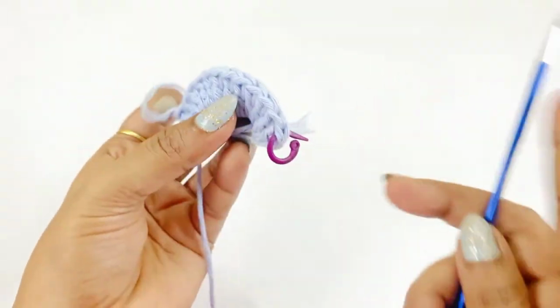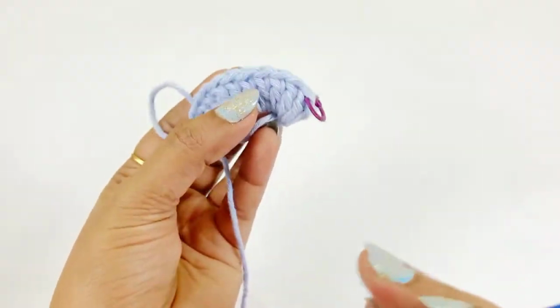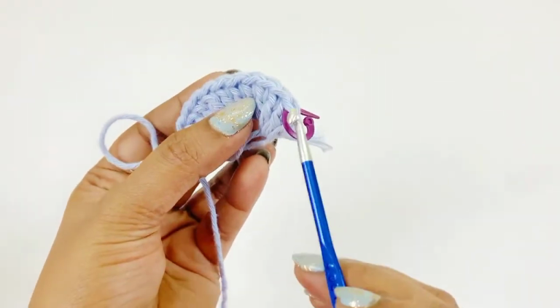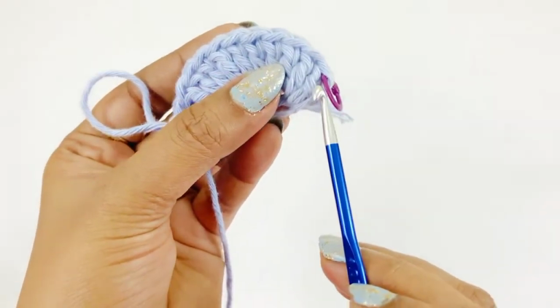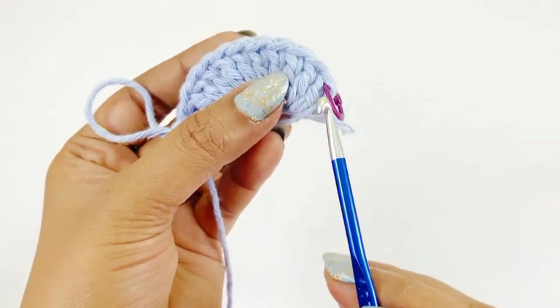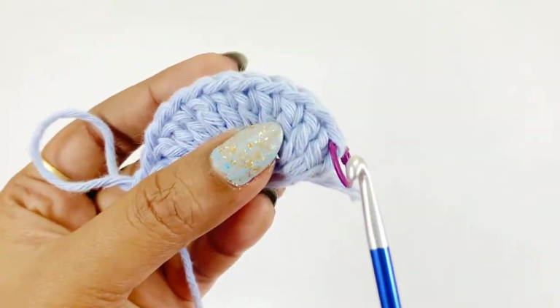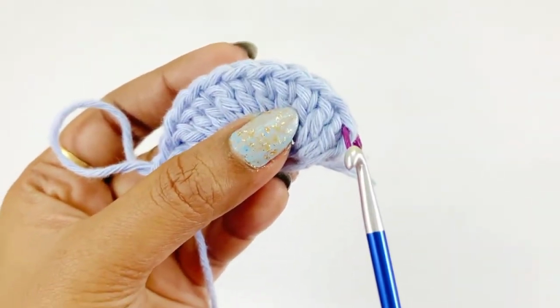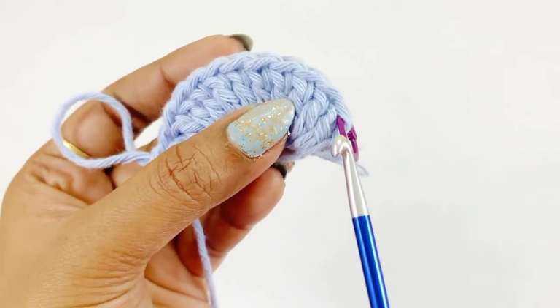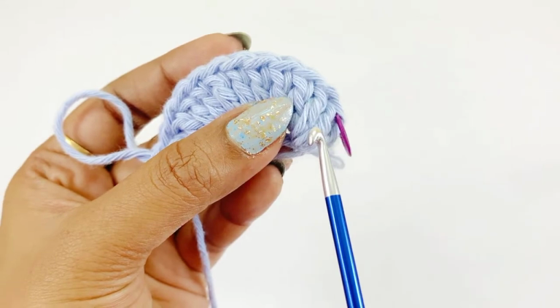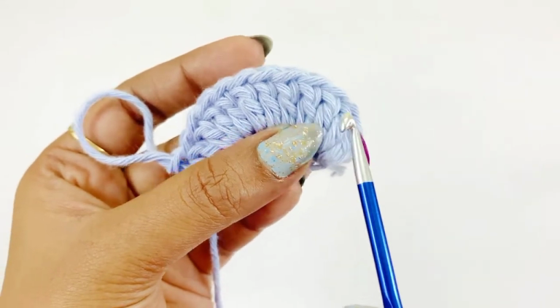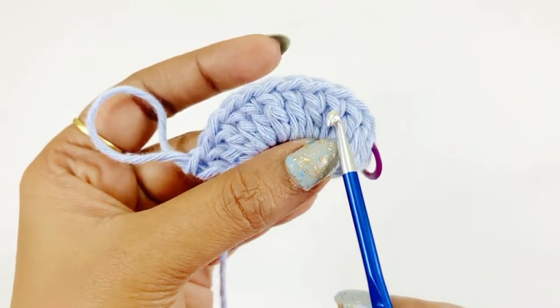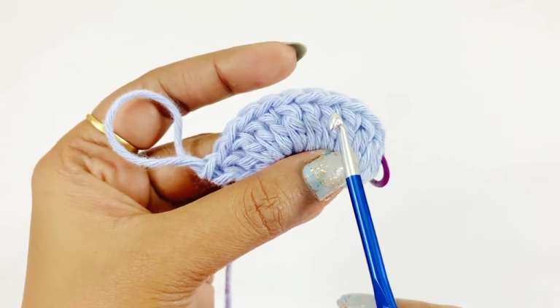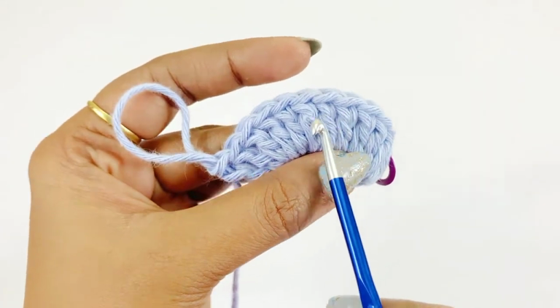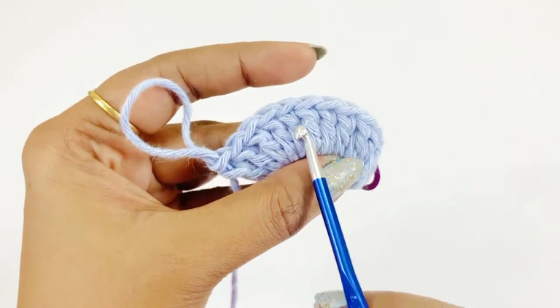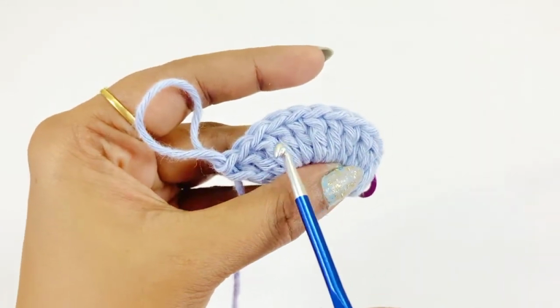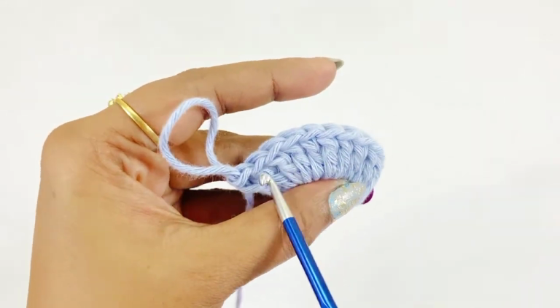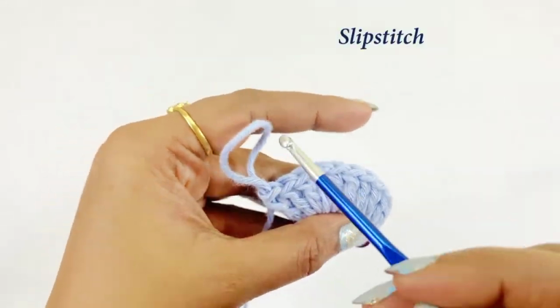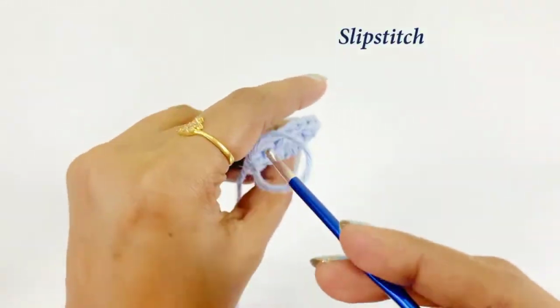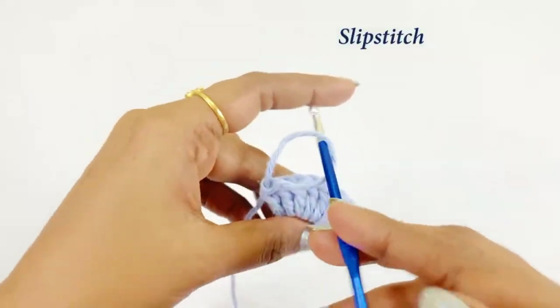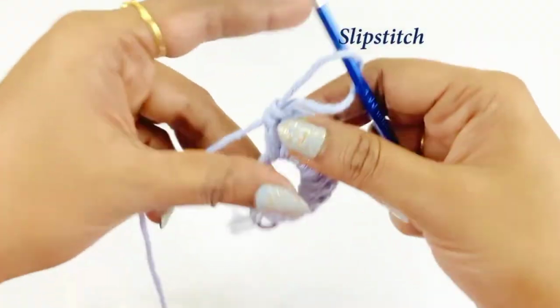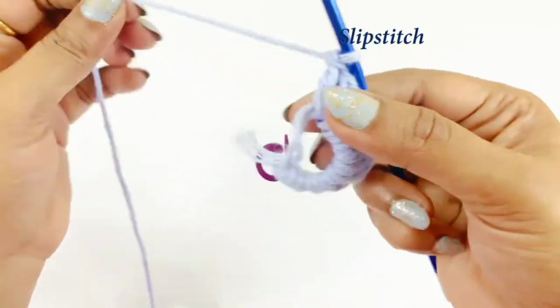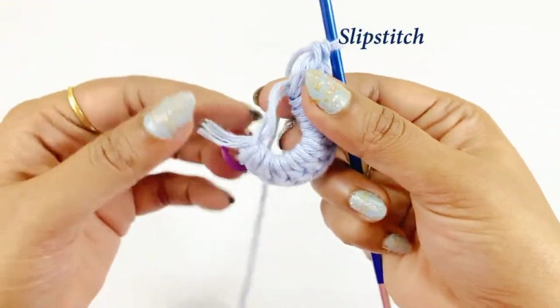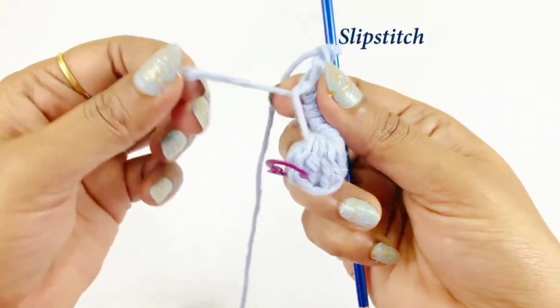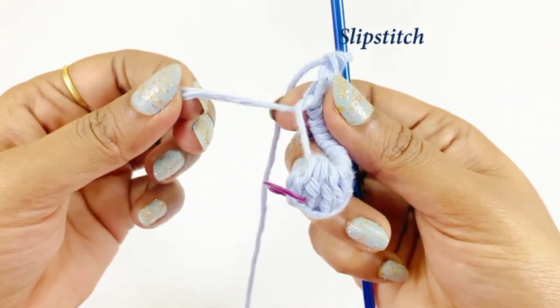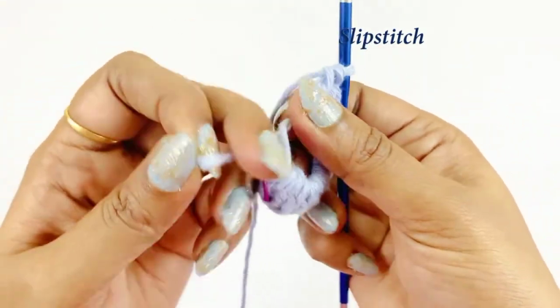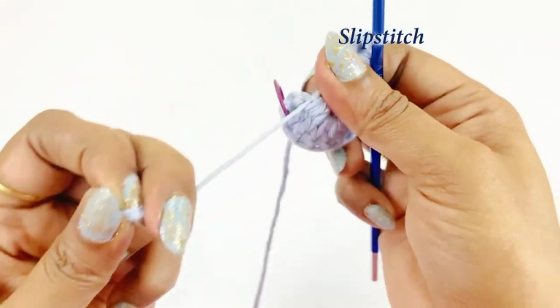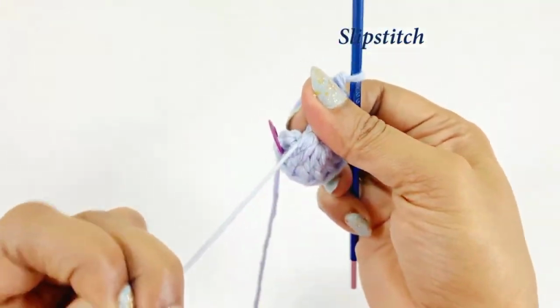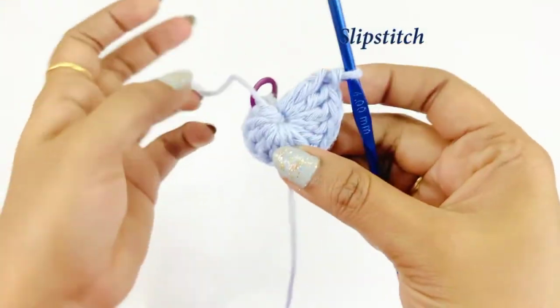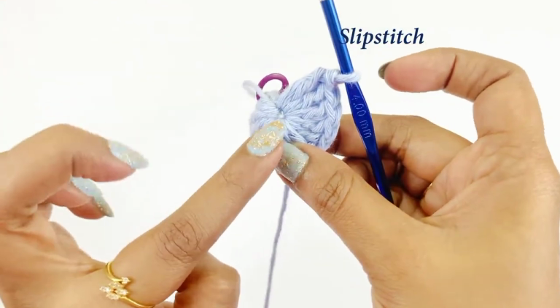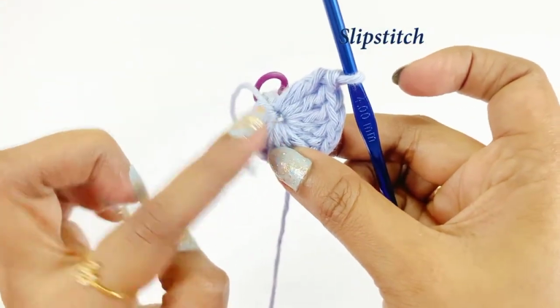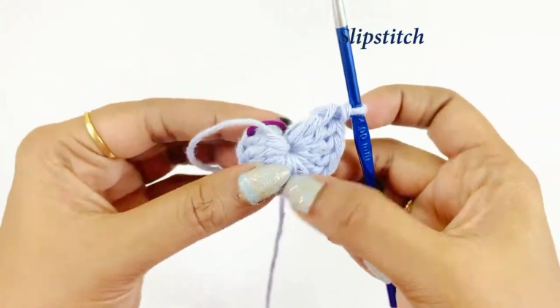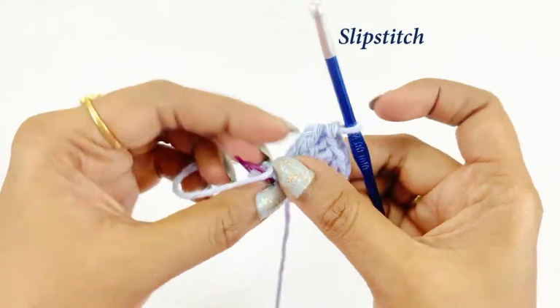Now we have completed working our 12 double crochets. Count them: one, two, three, four, five, six, seven, eight, nine, ten, eleven, twelve. Now pull the tail end to close the magic circle, remove the marker, and work a slip stitch.